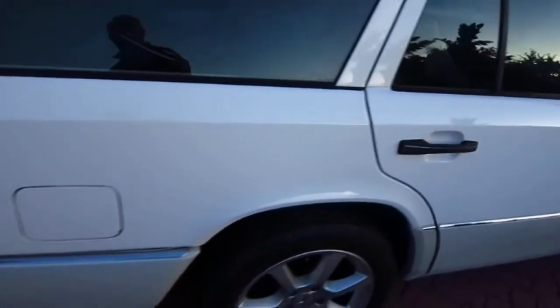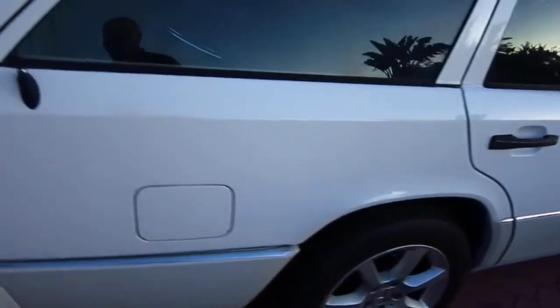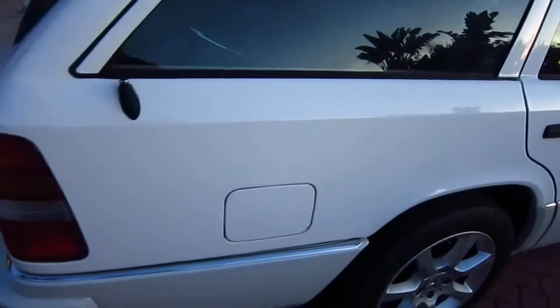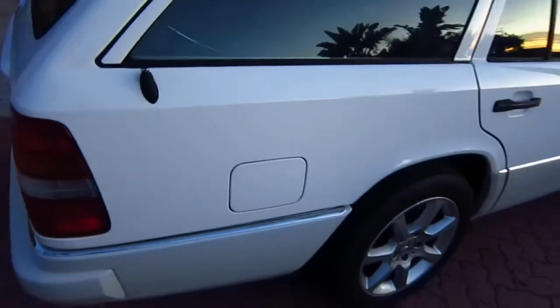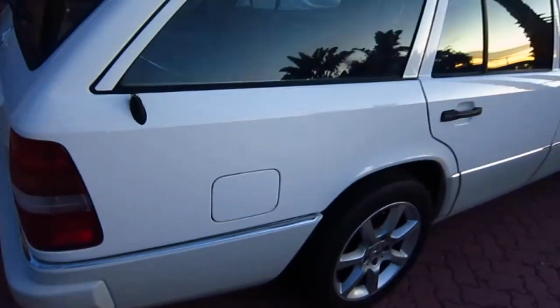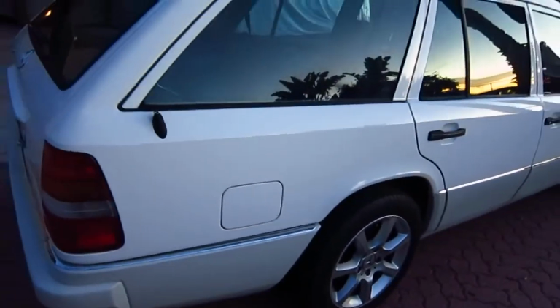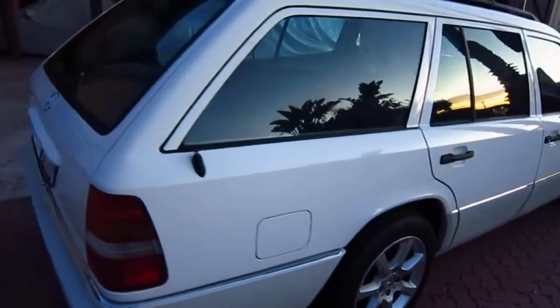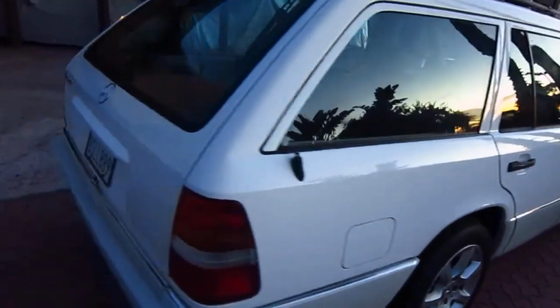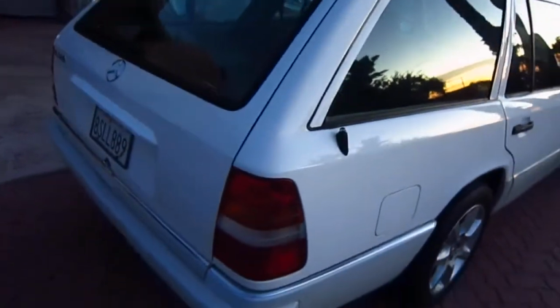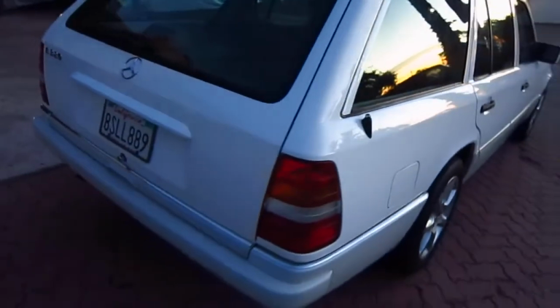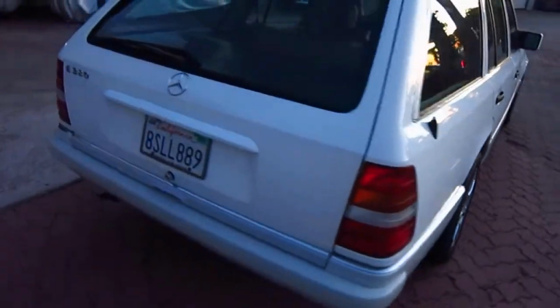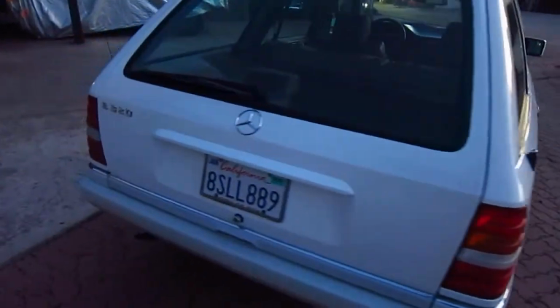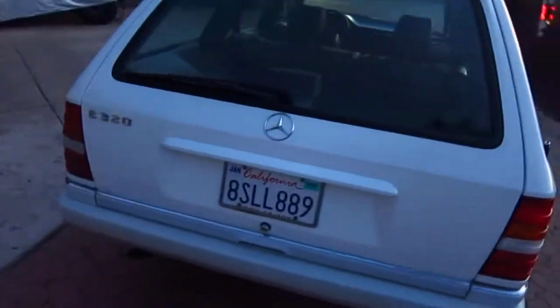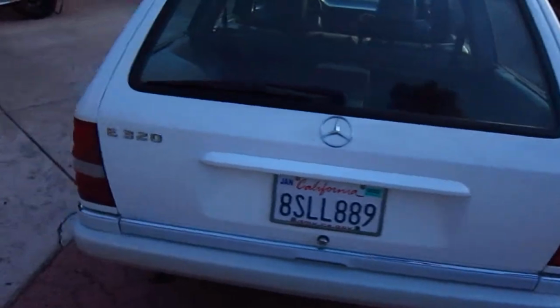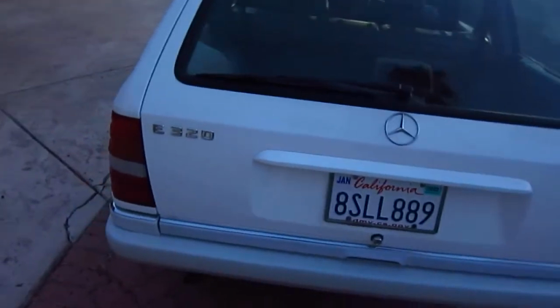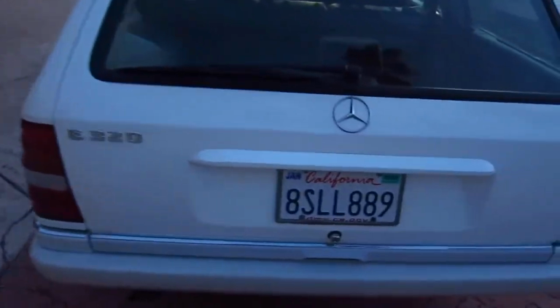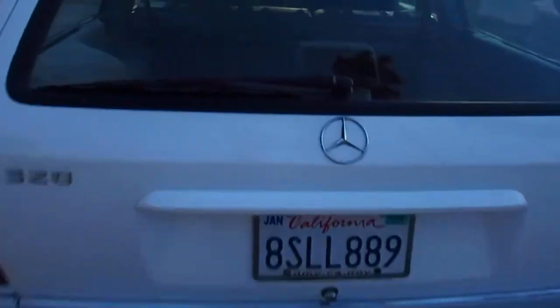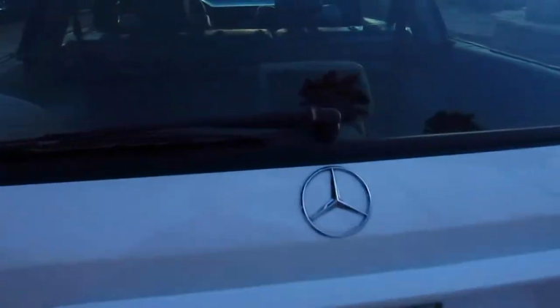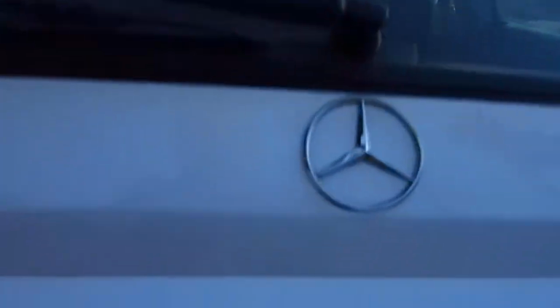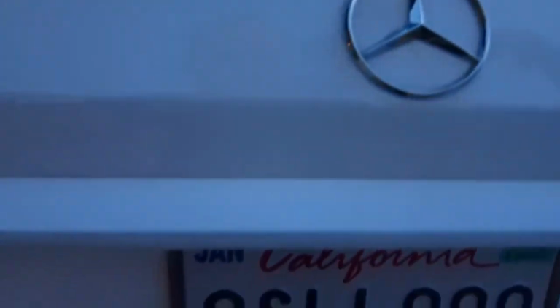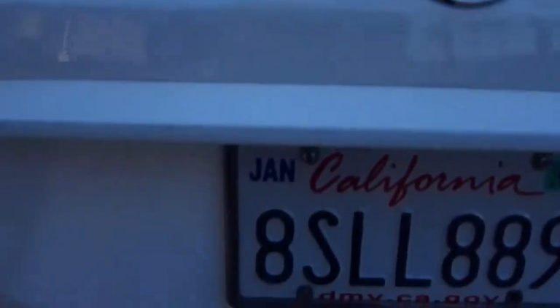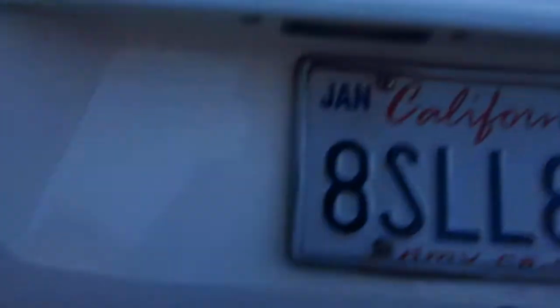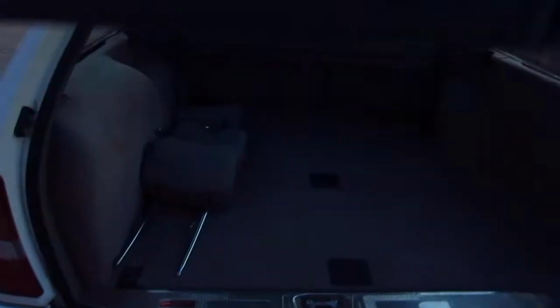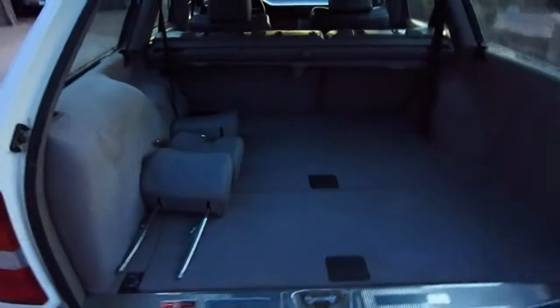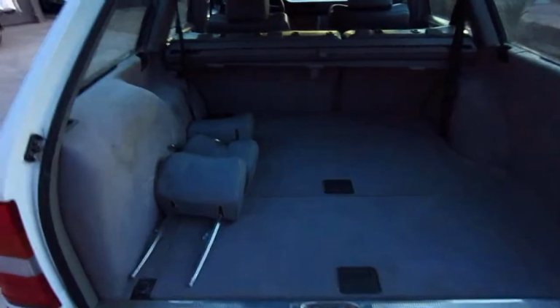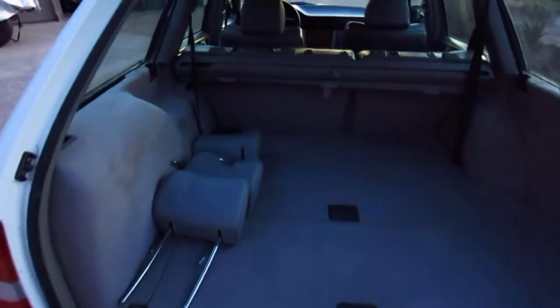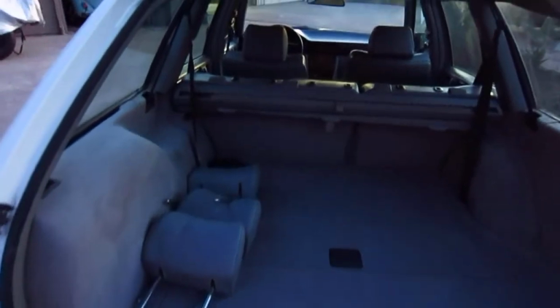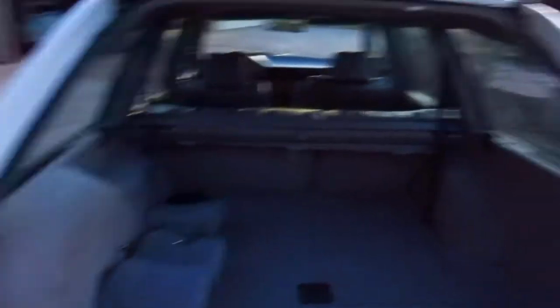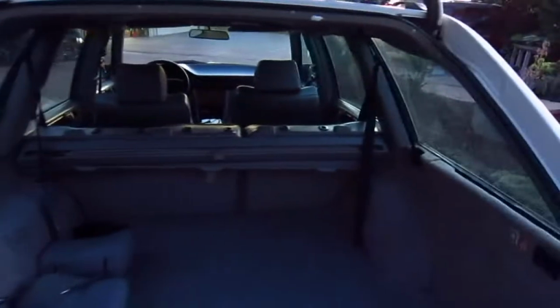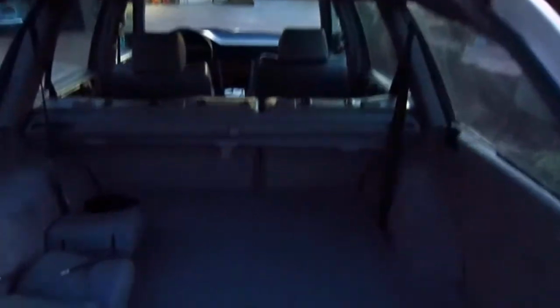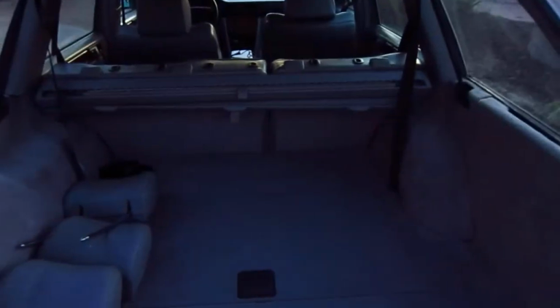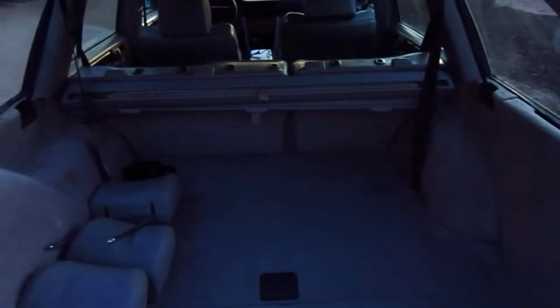We've had this car 23 years. We have a folder of receipts with over $38,000 worth of maintenance and repairs that have been done to the car.